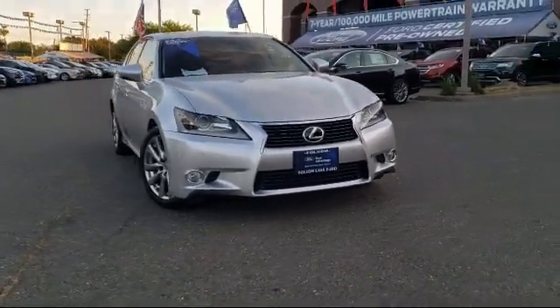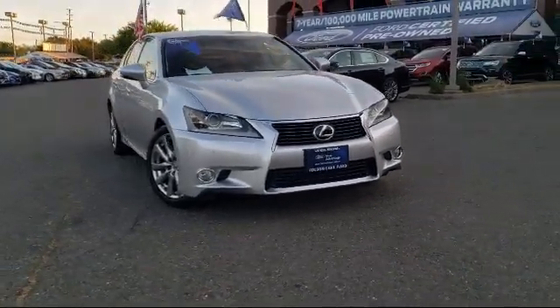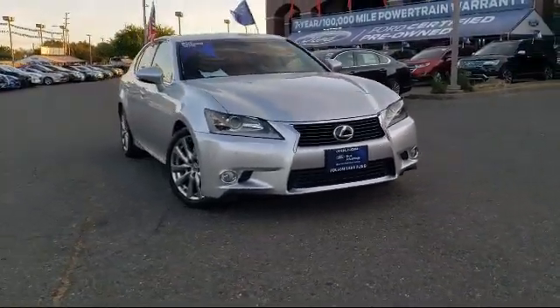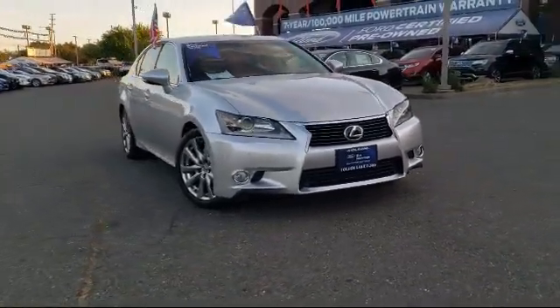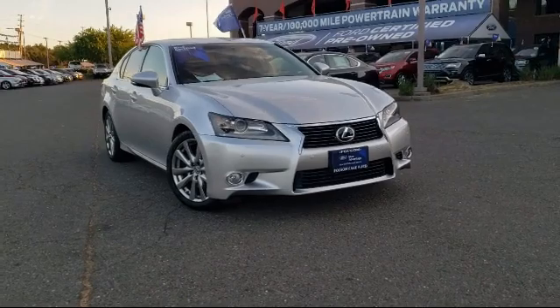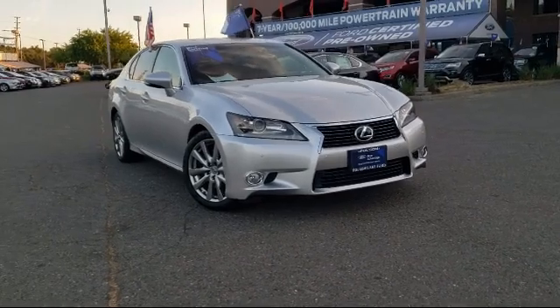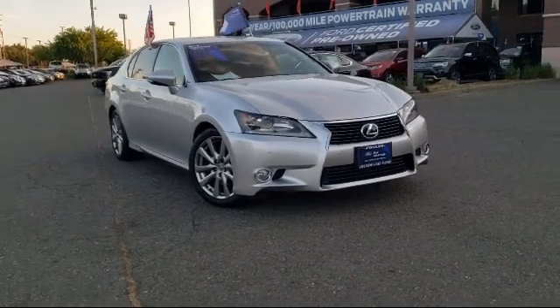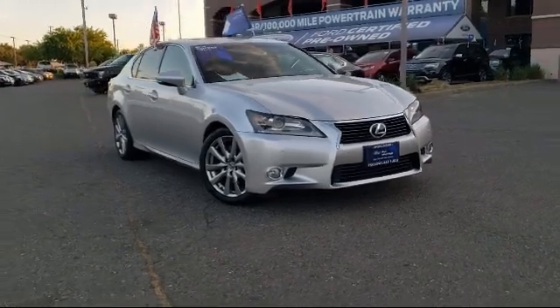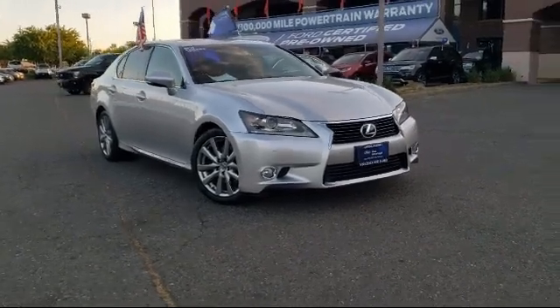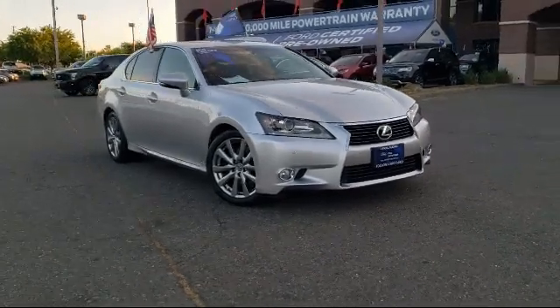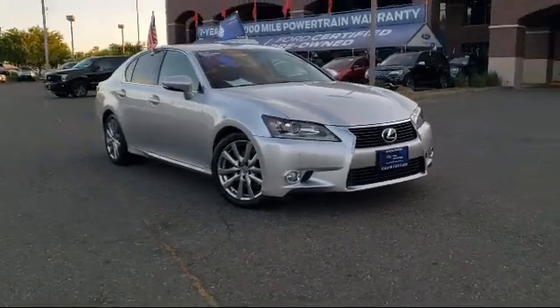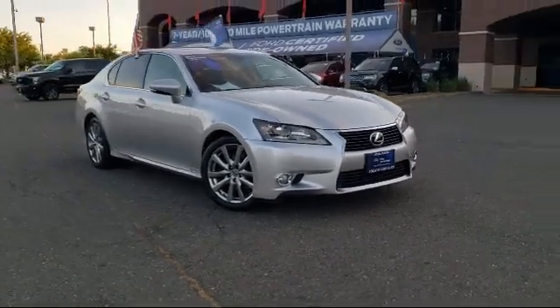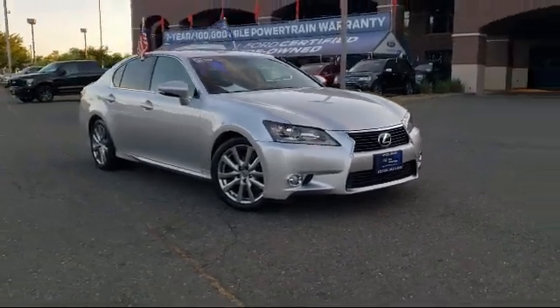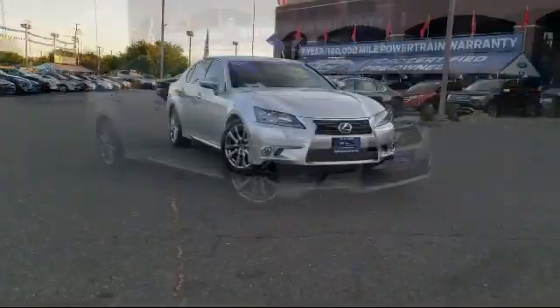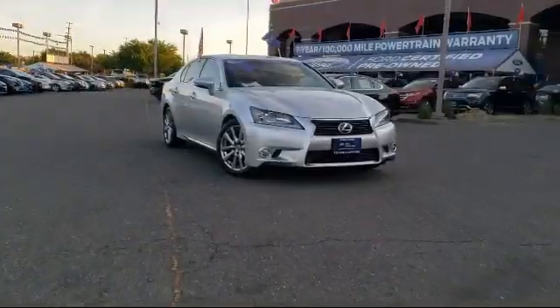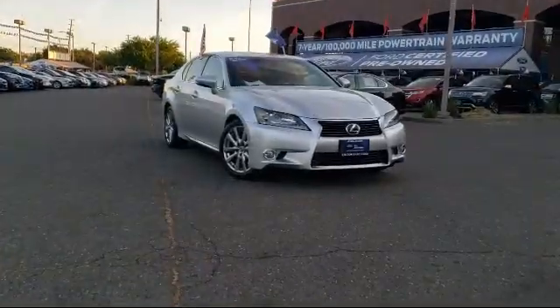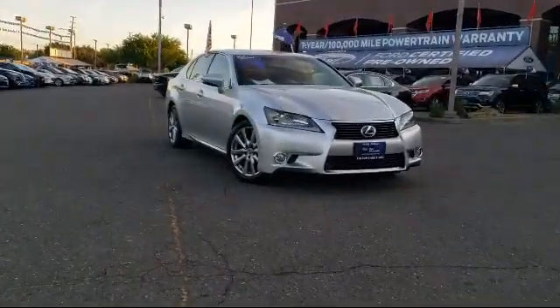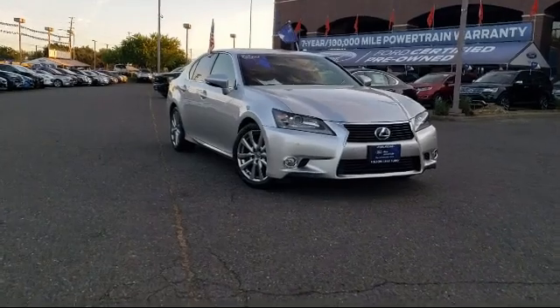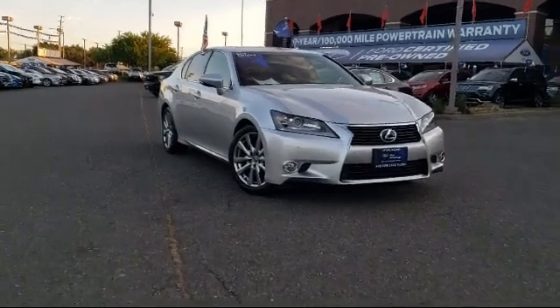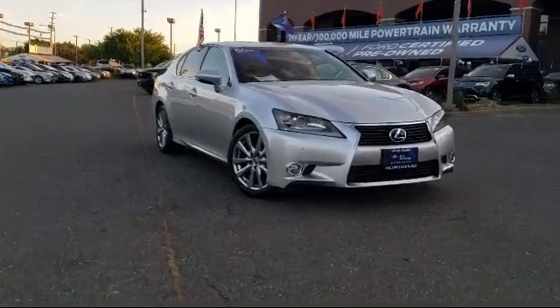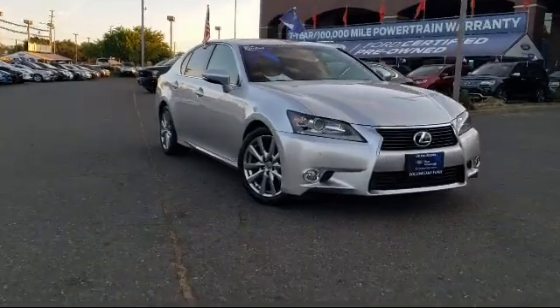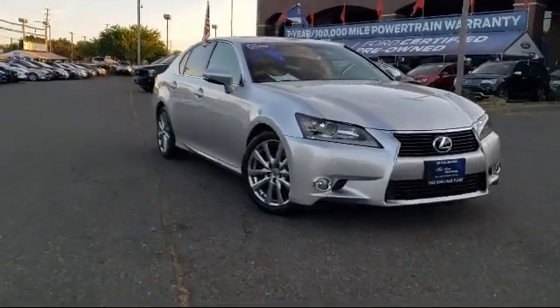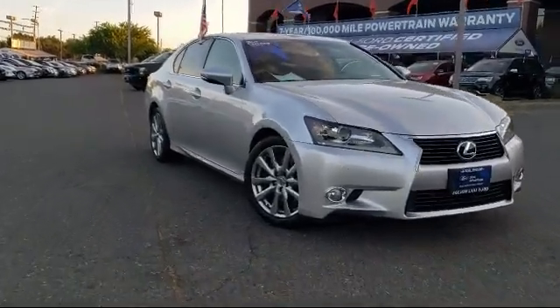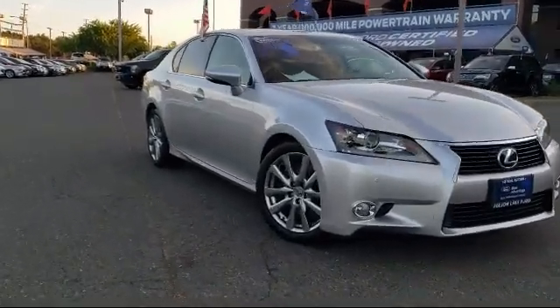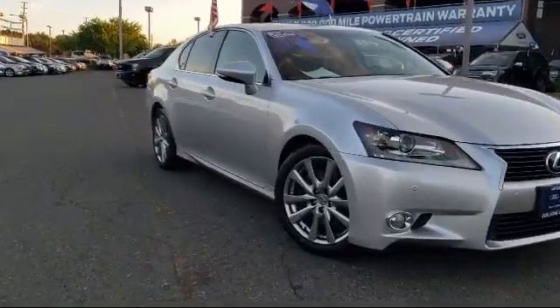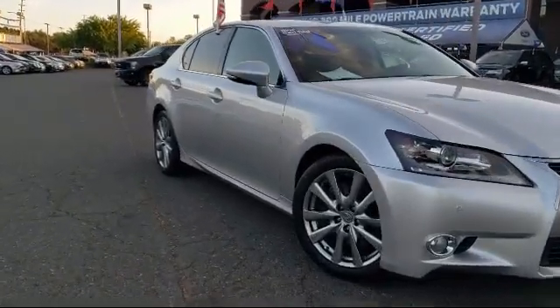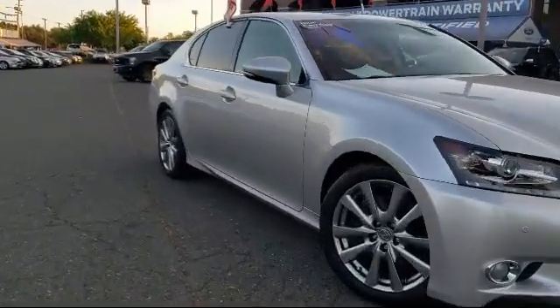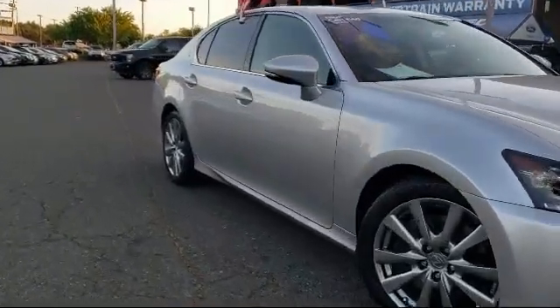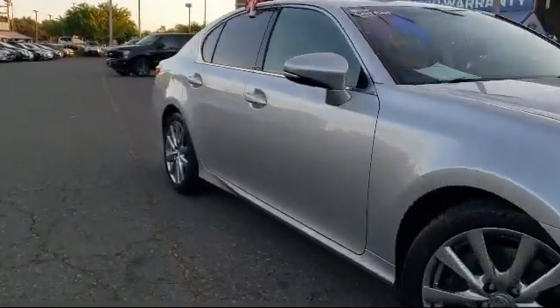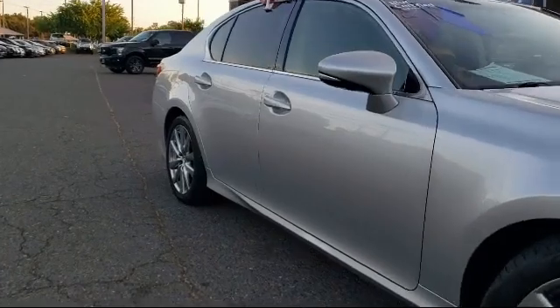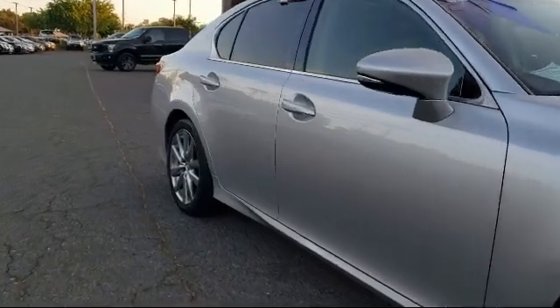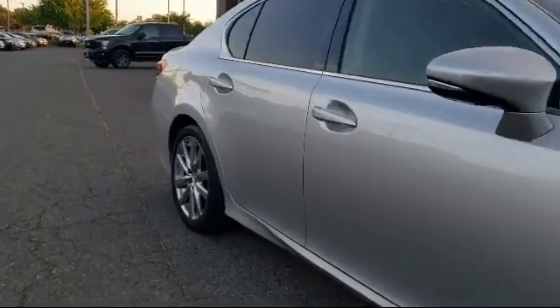It comes equipped with heated front seats, heated door mirrors, keyless entry, alloy wheels, auto tilt-away steering wheel, dual front side impact airbags, and steering wheel controls.